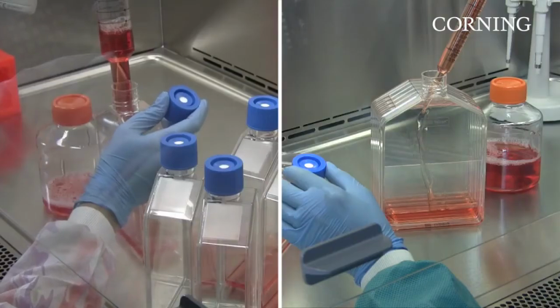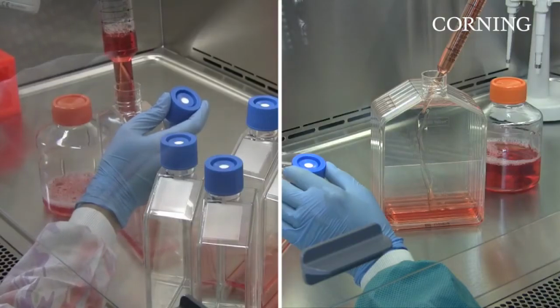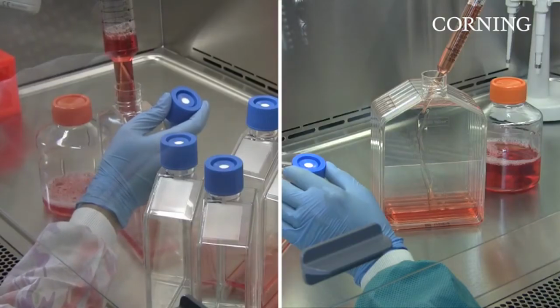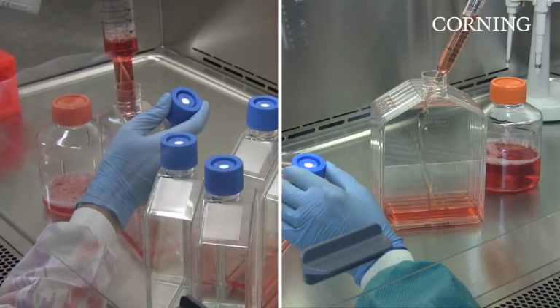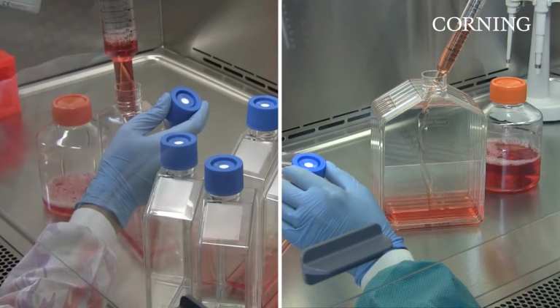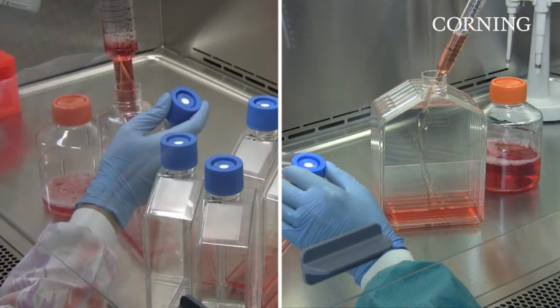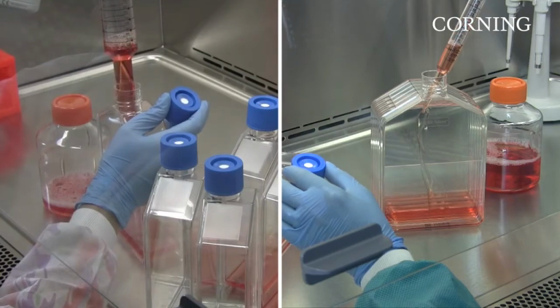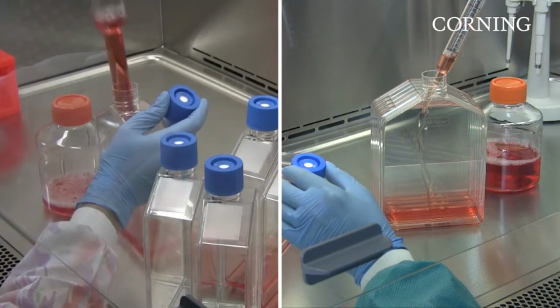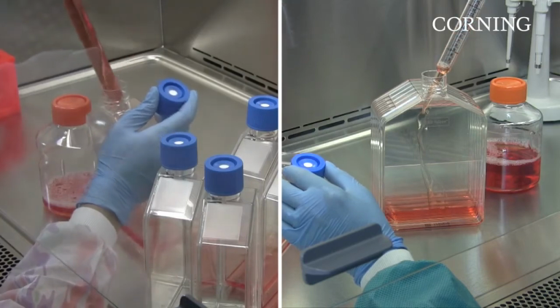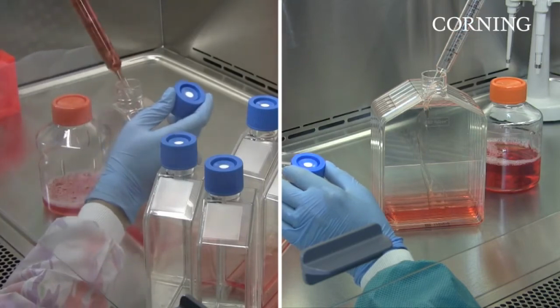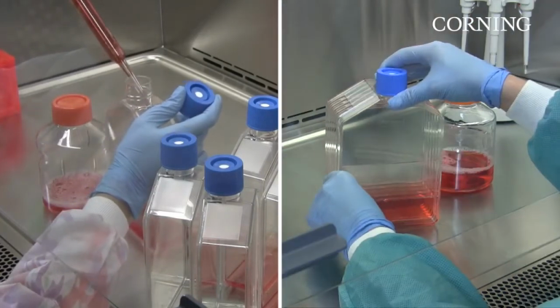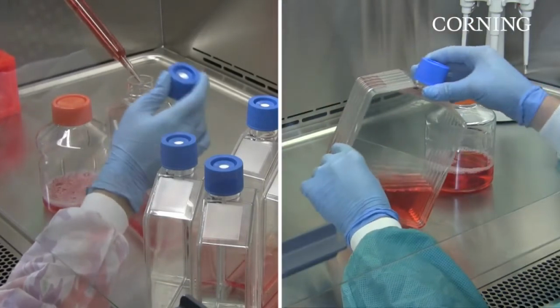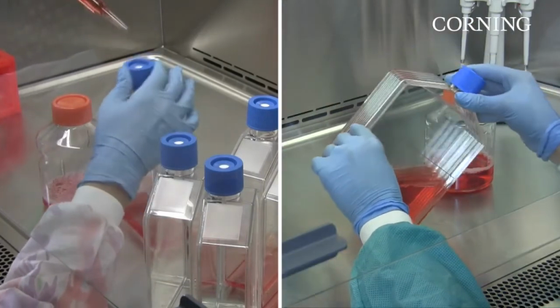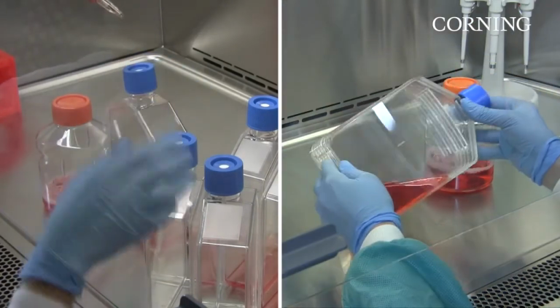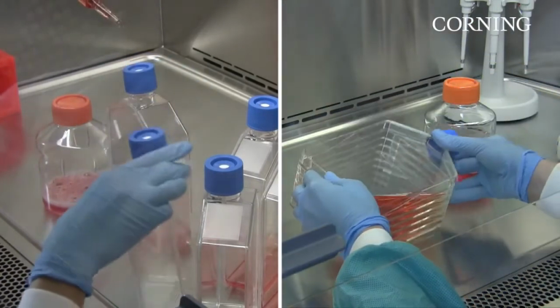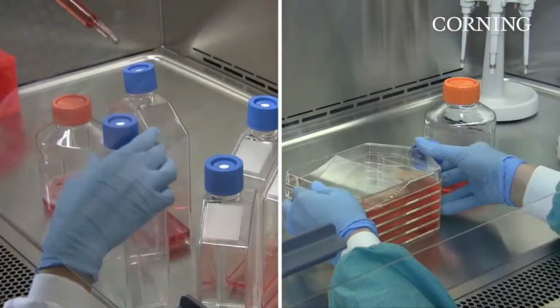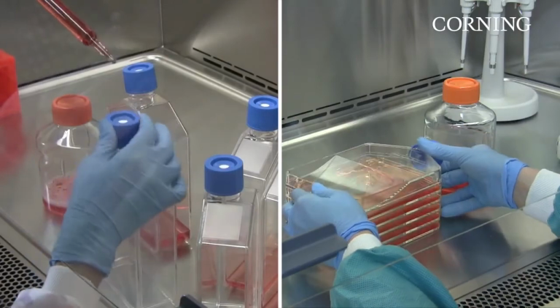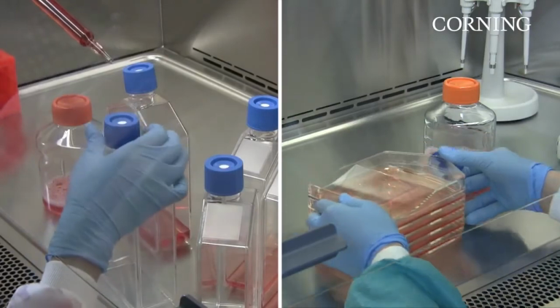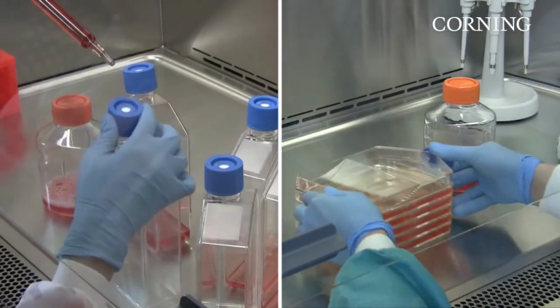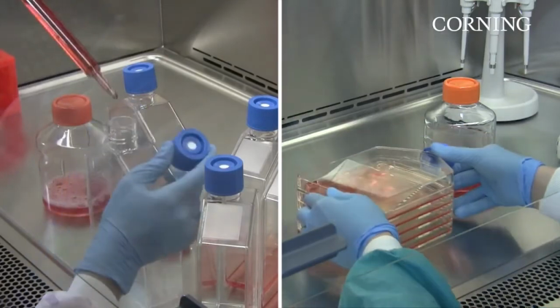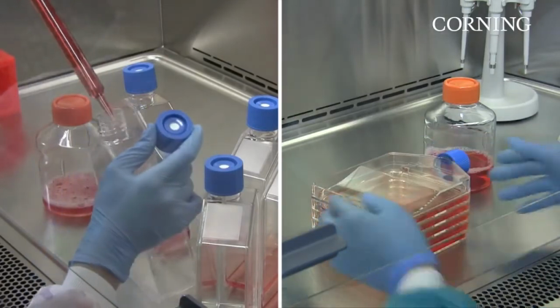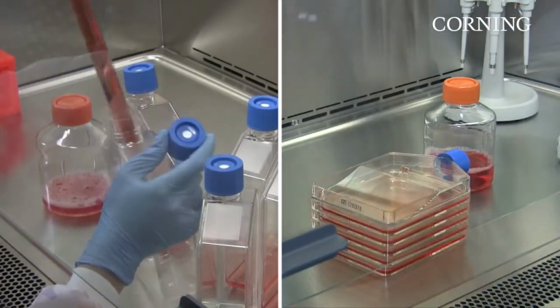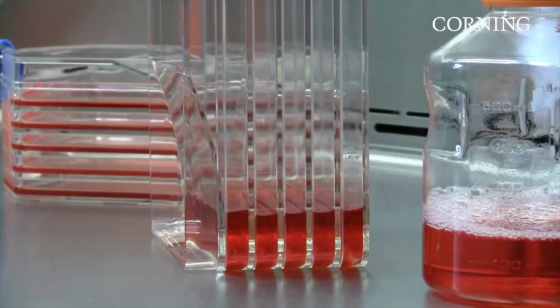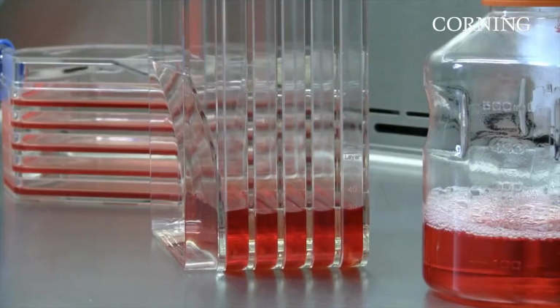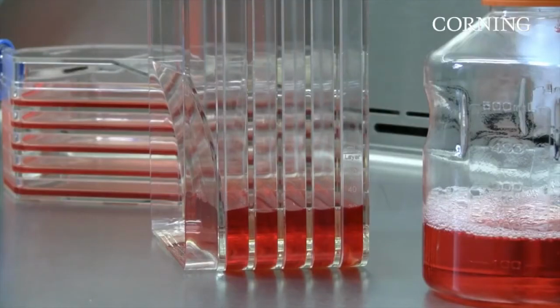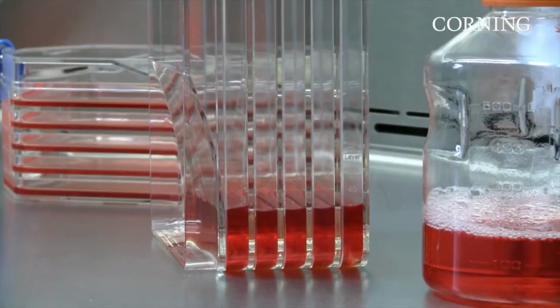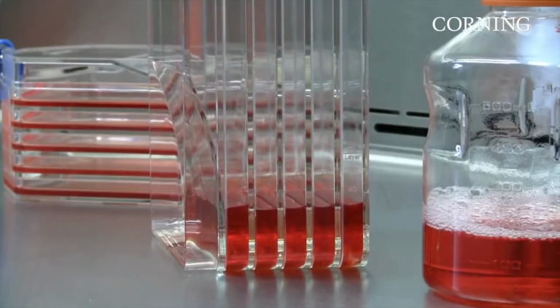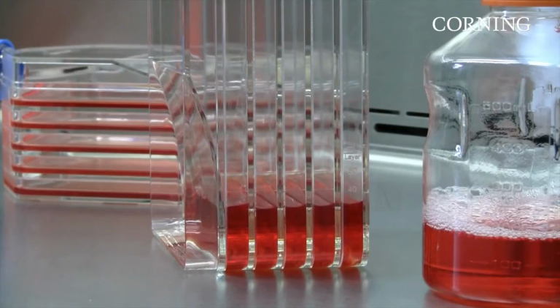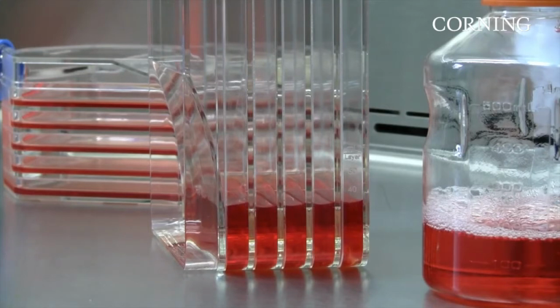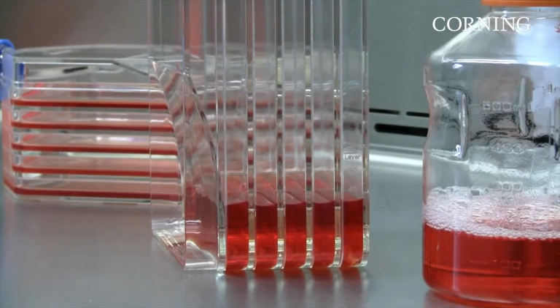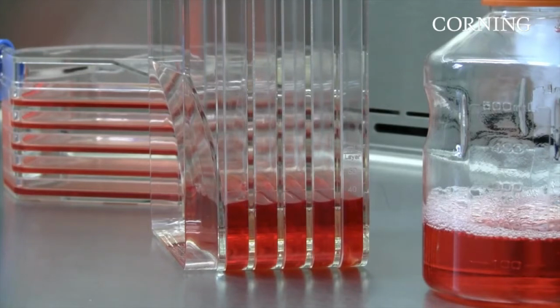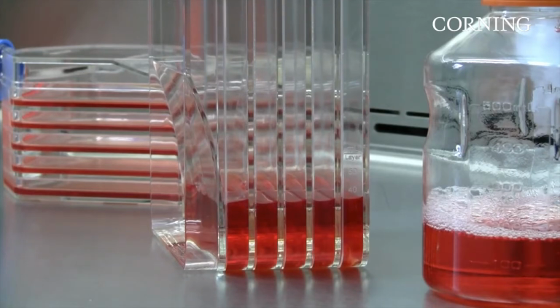To seed the five-layer flask, you simply add the media to the flask. Equilibrate the media across the layers using the Multiflask's unique mixing port. The mixing port creates an even distribution between the layers of the flask.